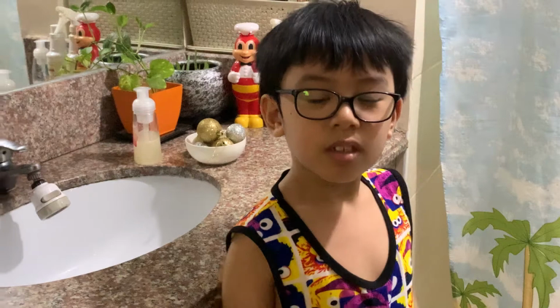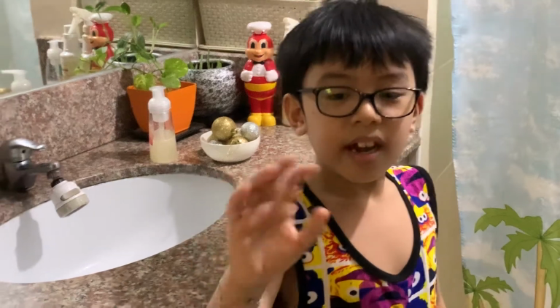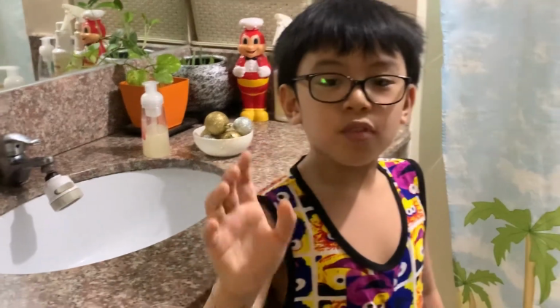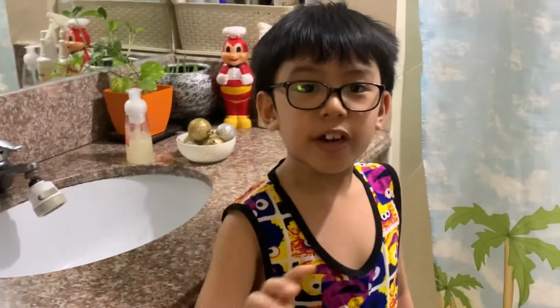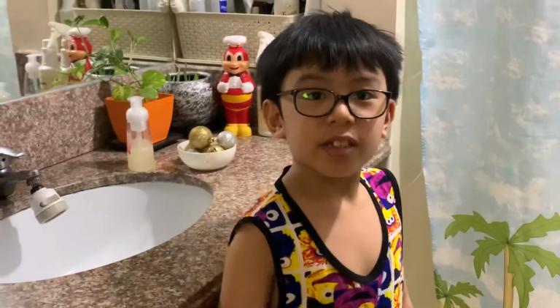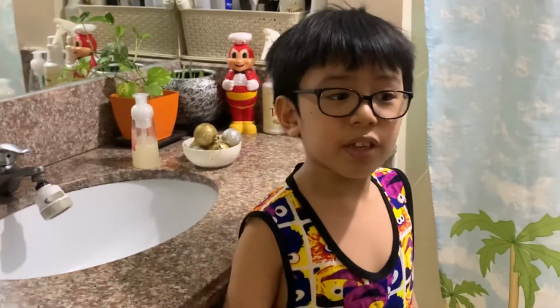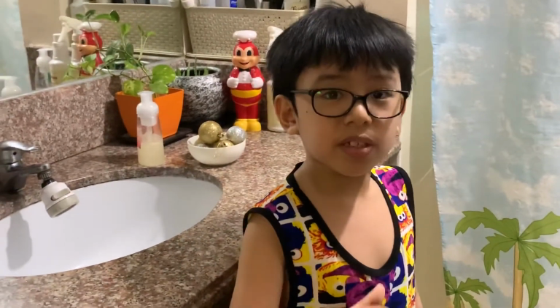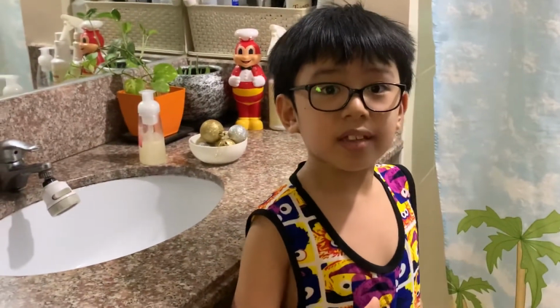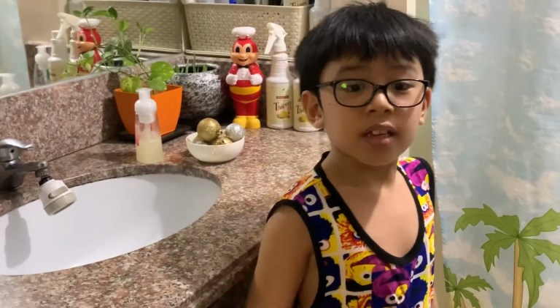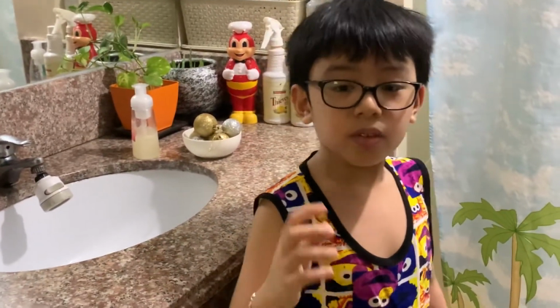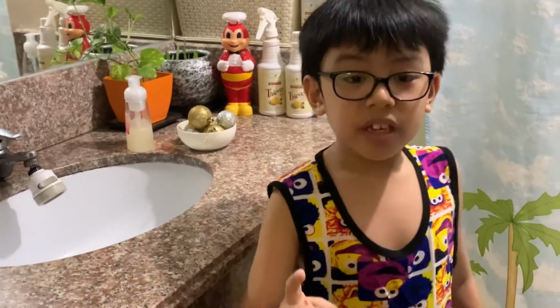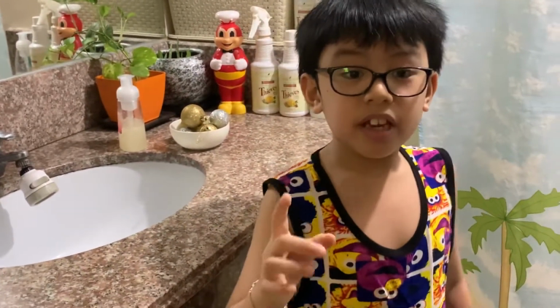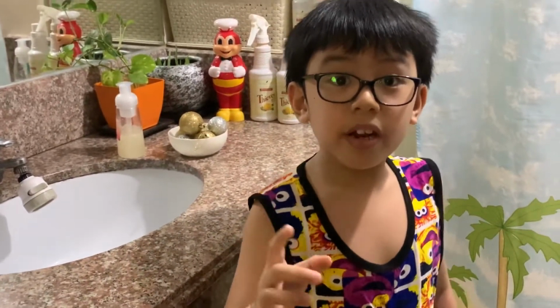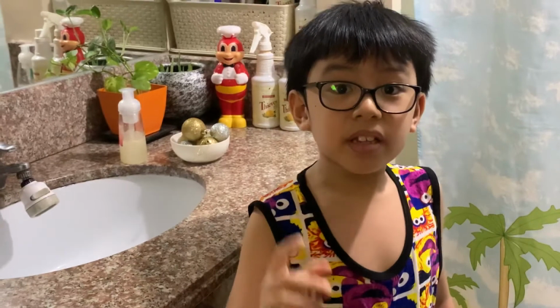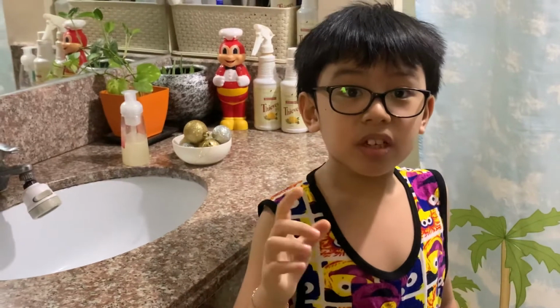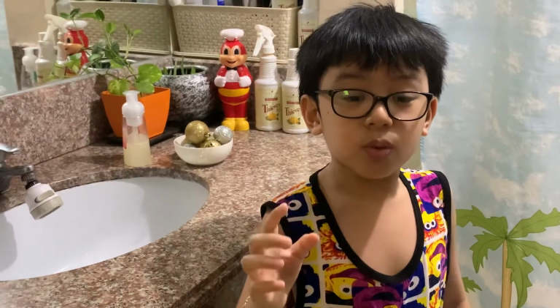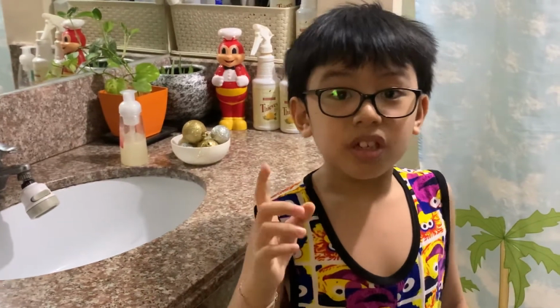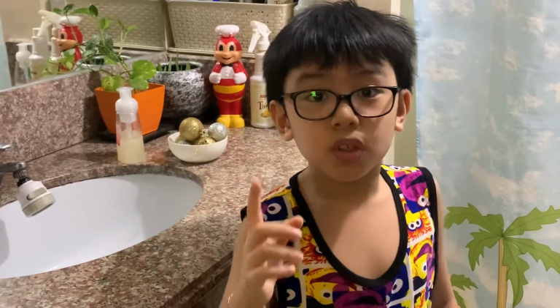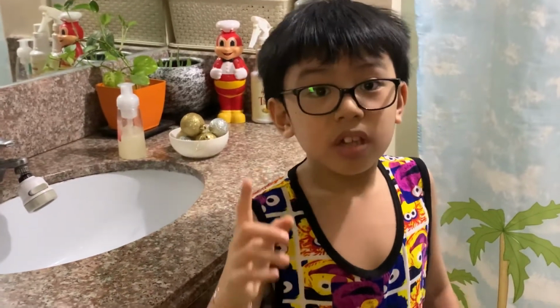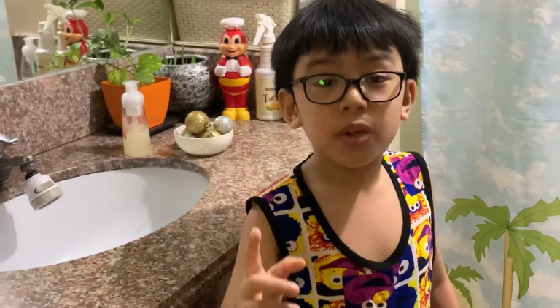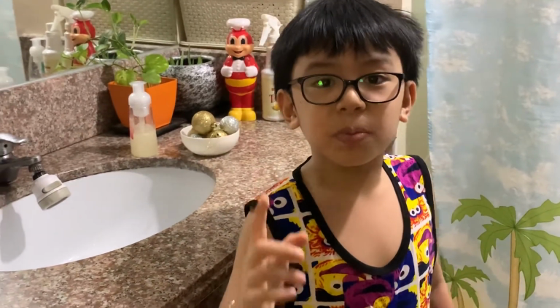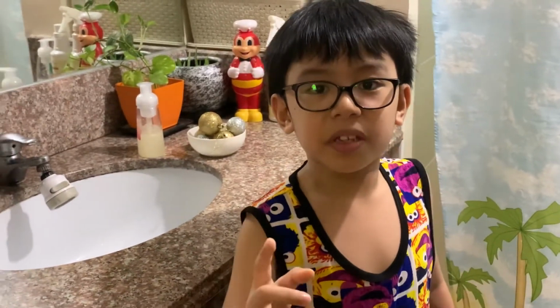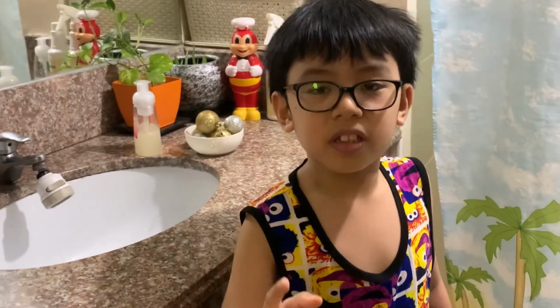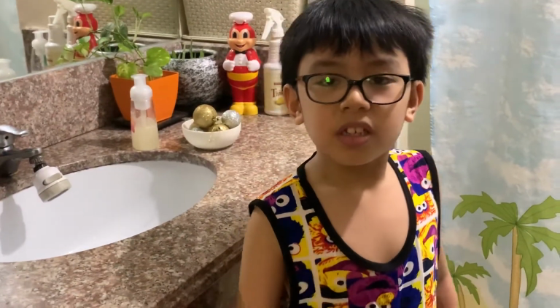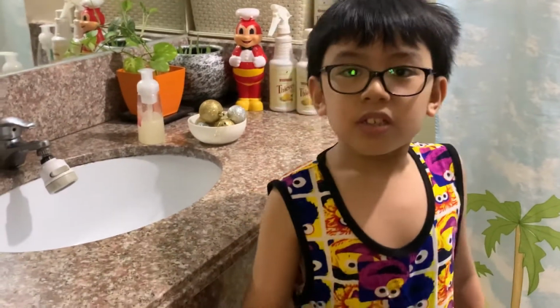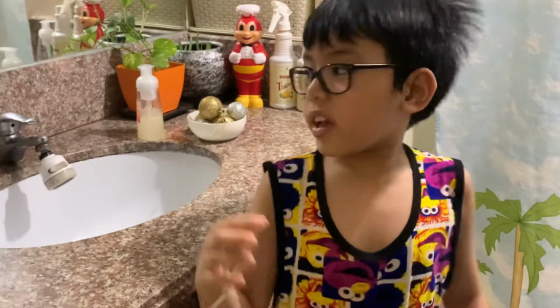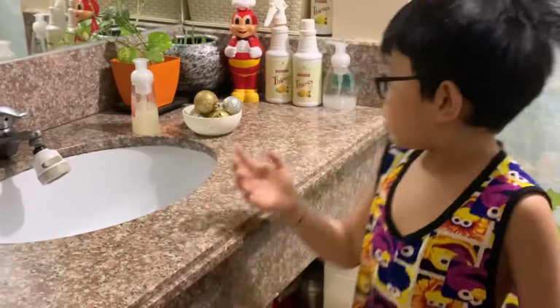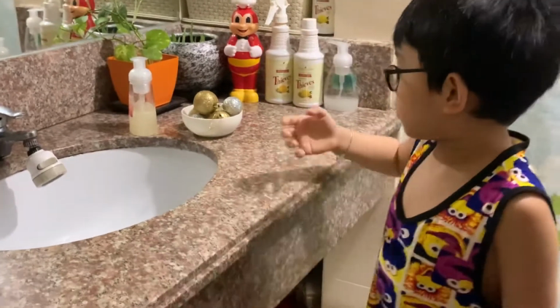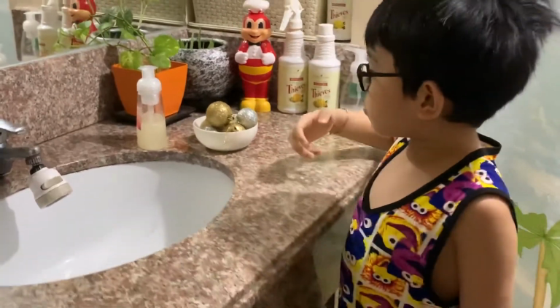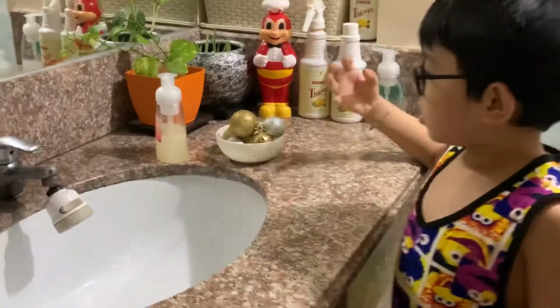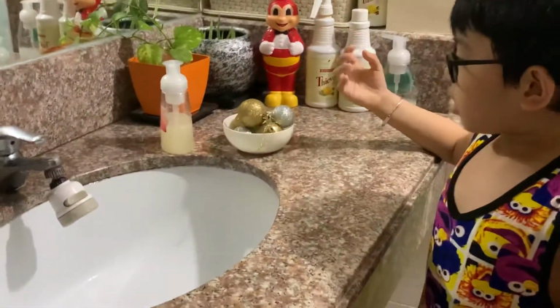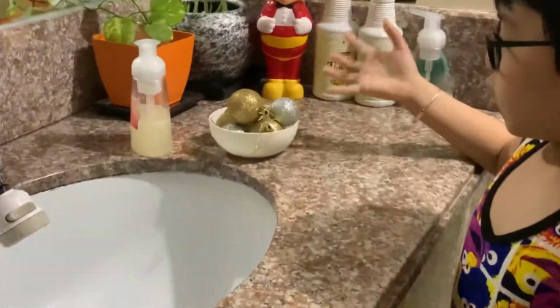Hi everyone, my name is Matt and today the experiment that we're gonna do is what you call the germ experiment. I have here some Christmas balls.